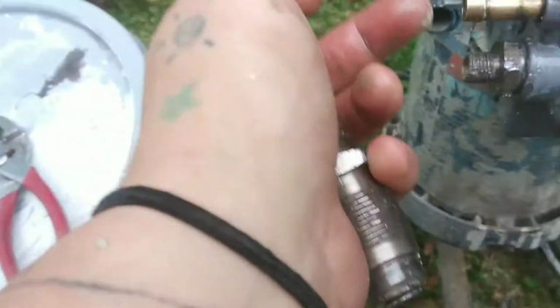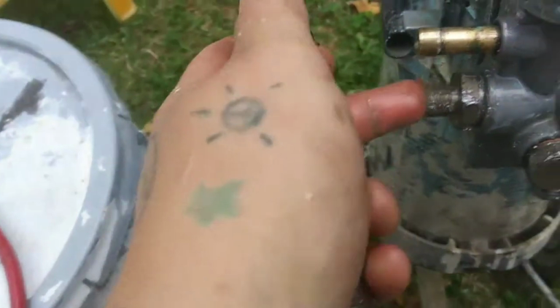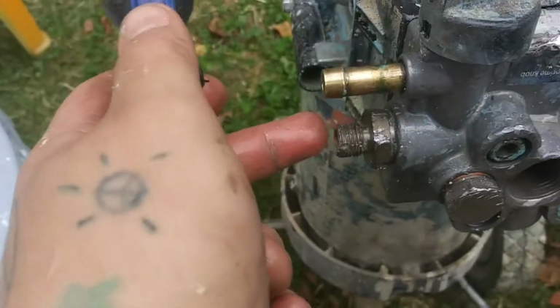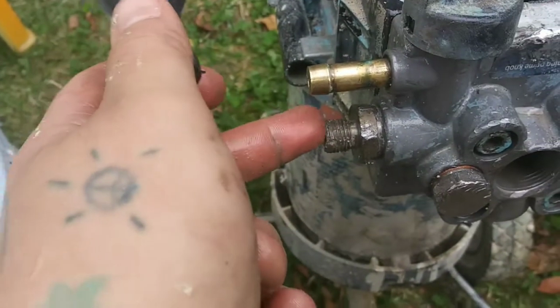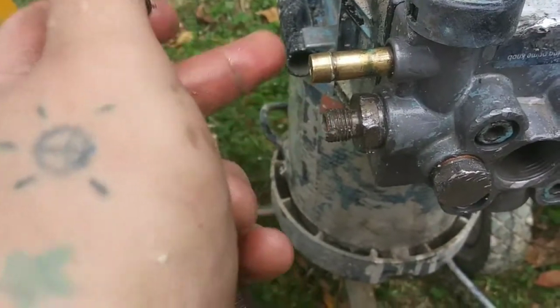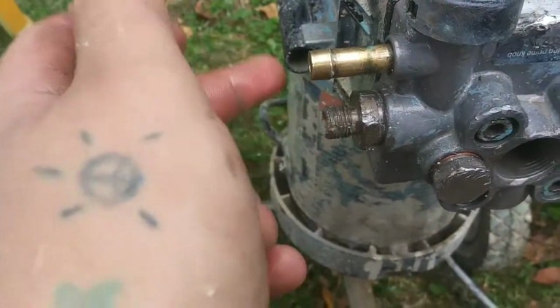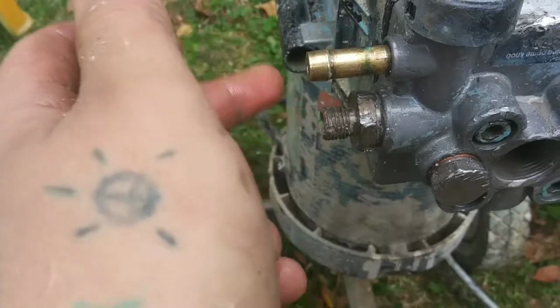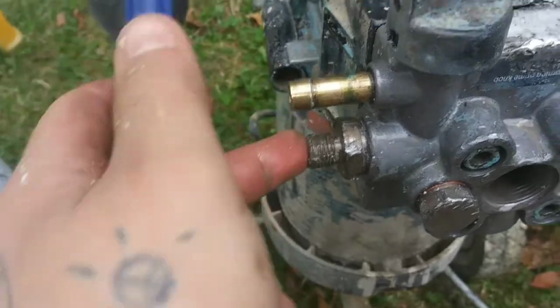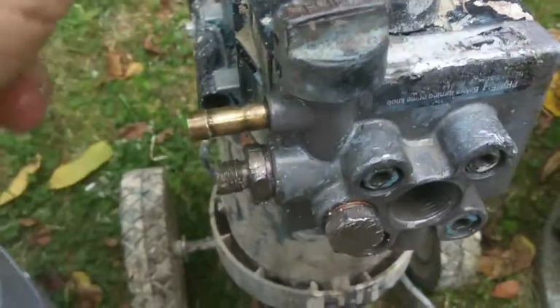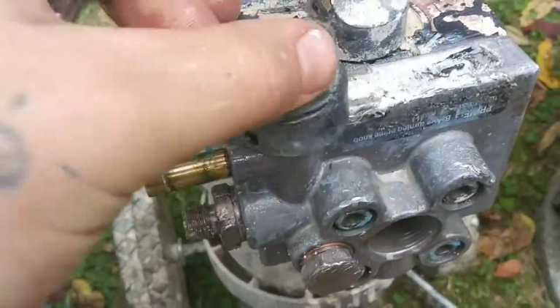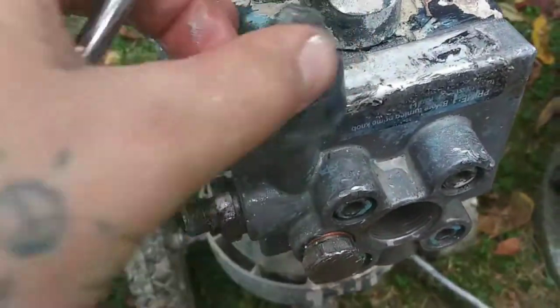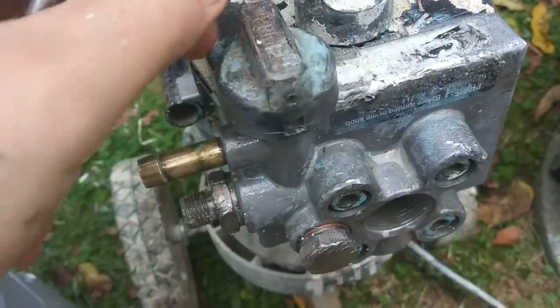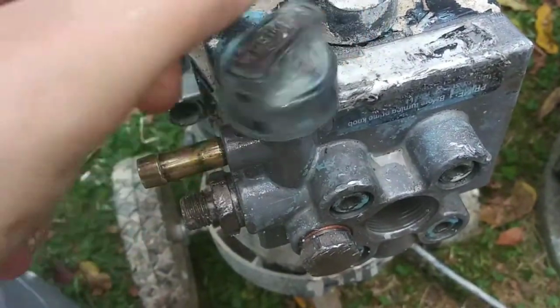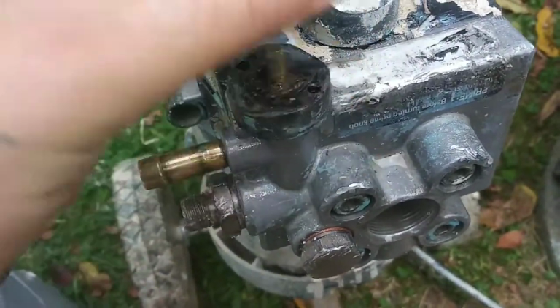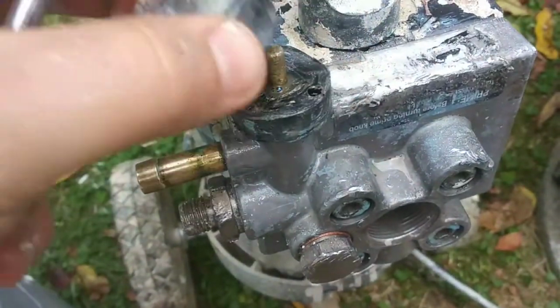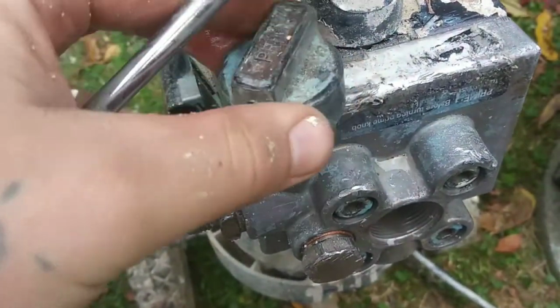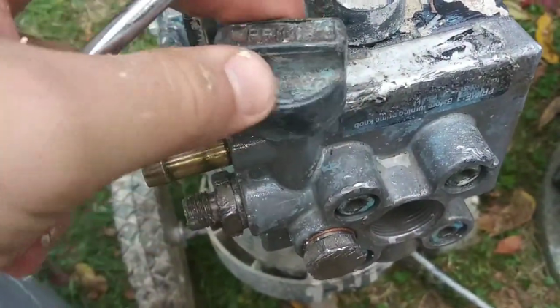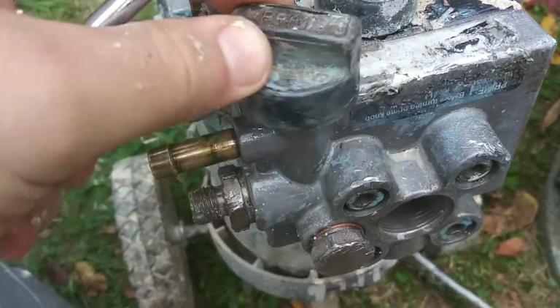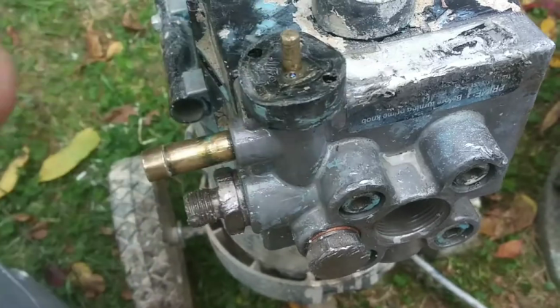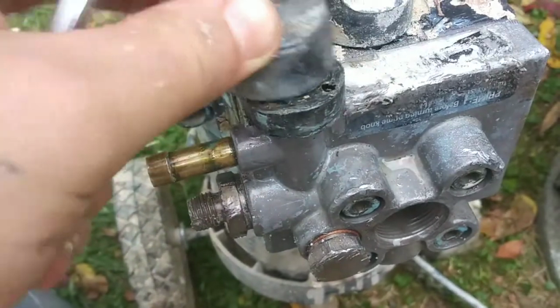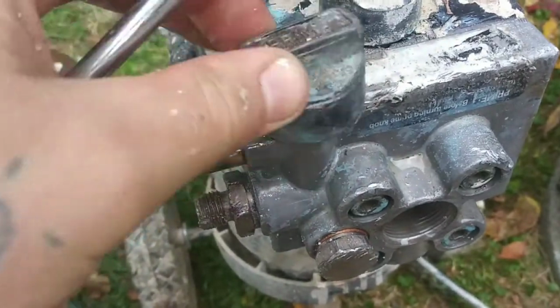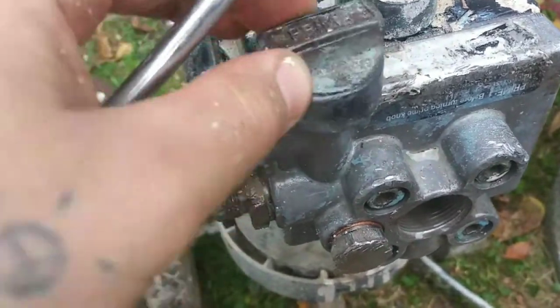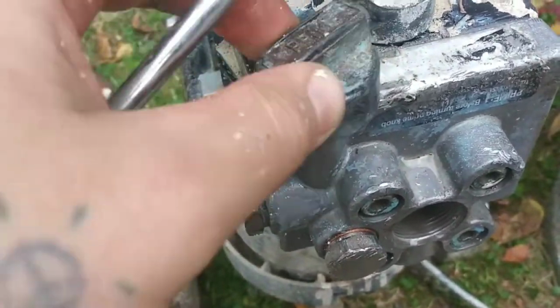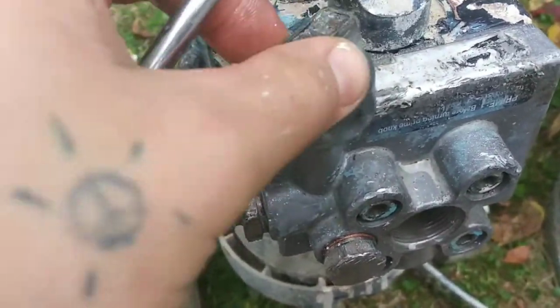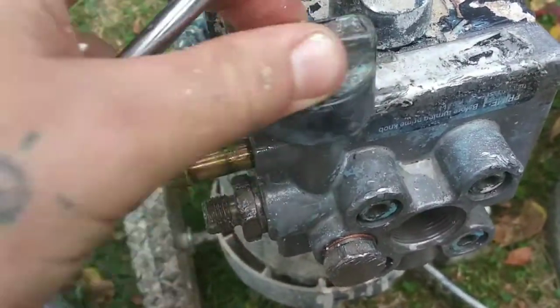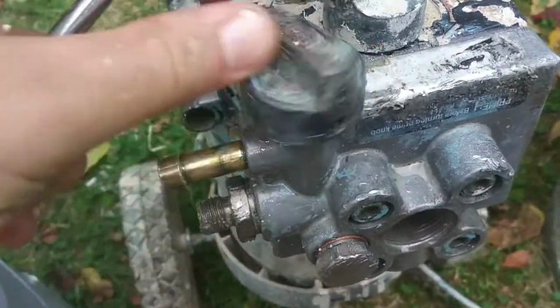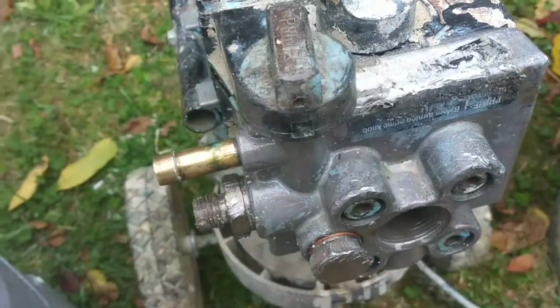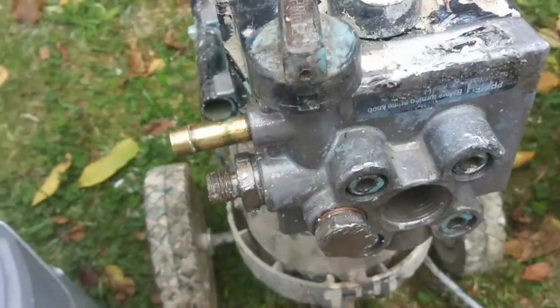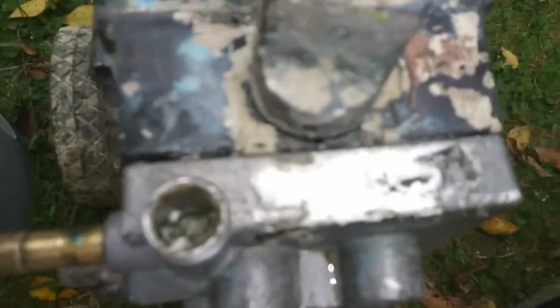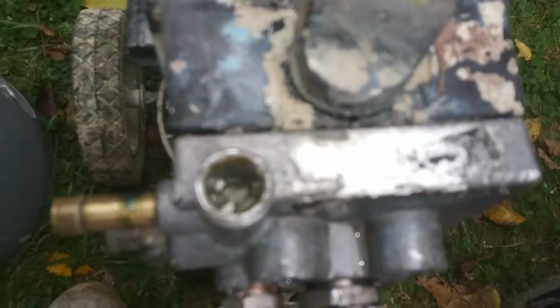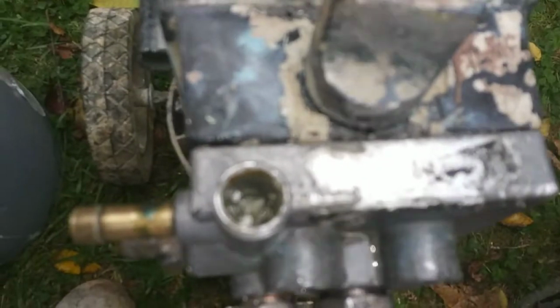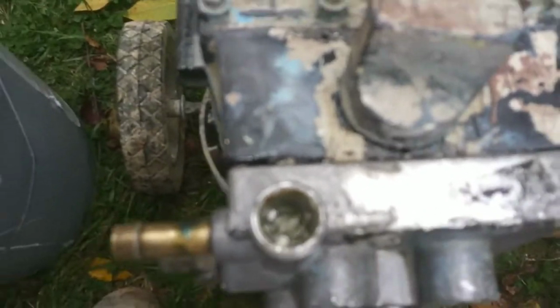I'm still trying to figure out what the deal is with these two things, and either way I'm going to have to fix this prime valve because that's broken. I need to figure out how I'm going to do that.